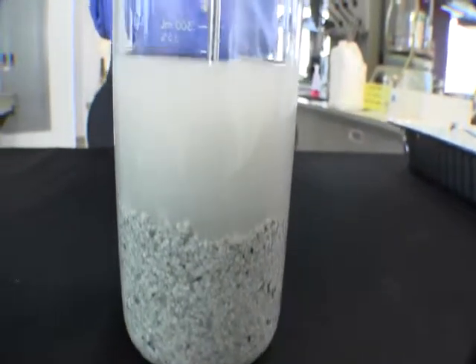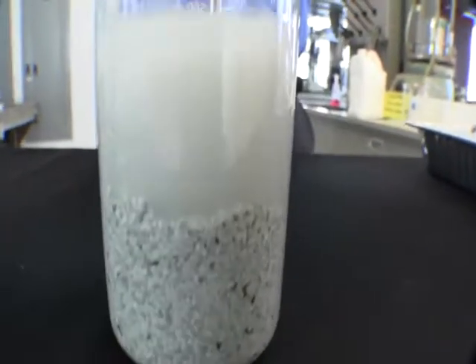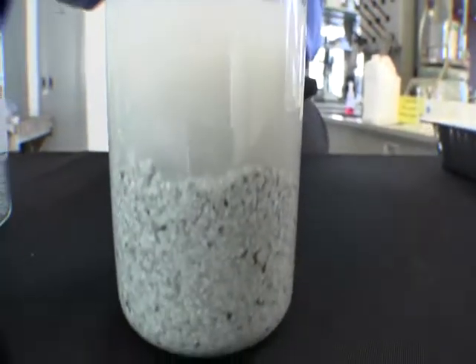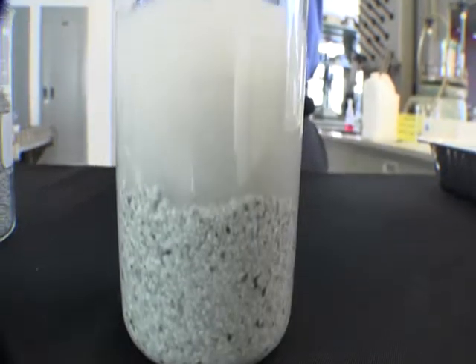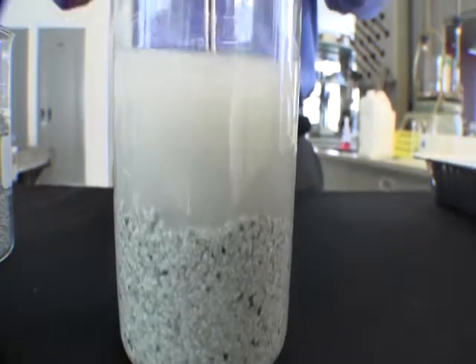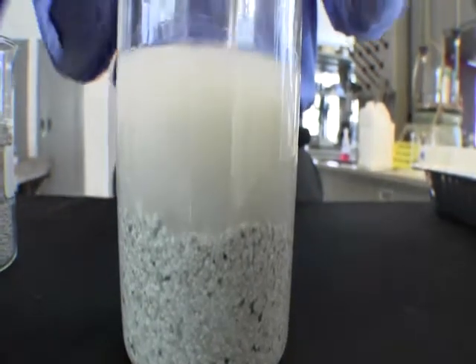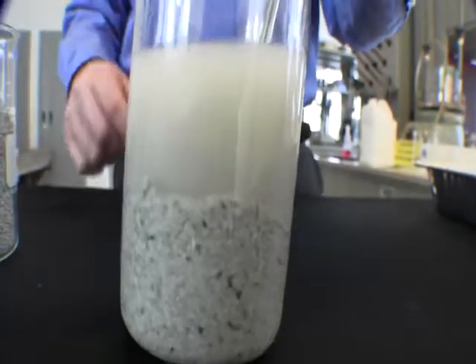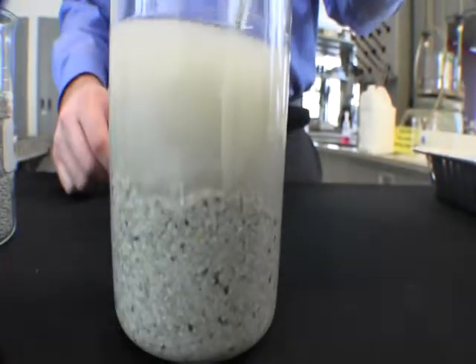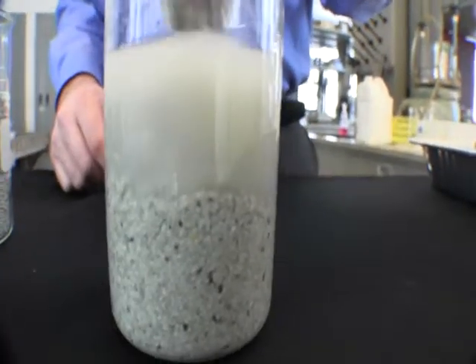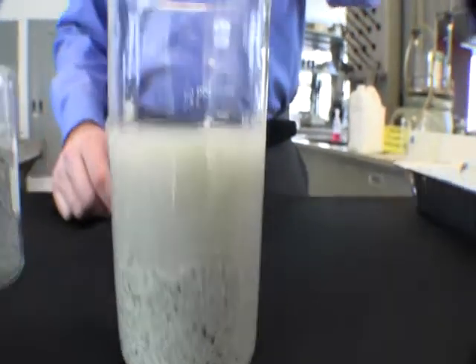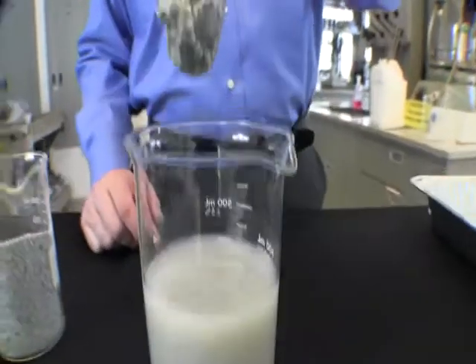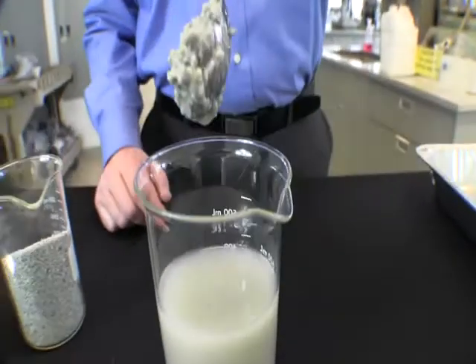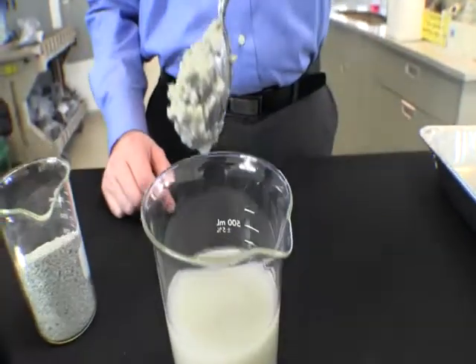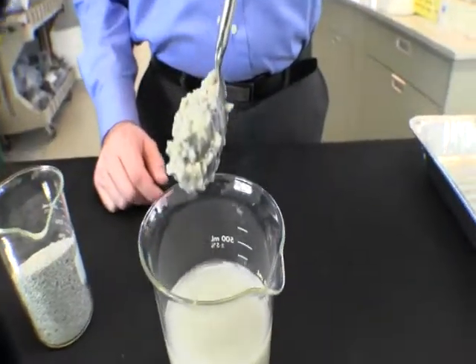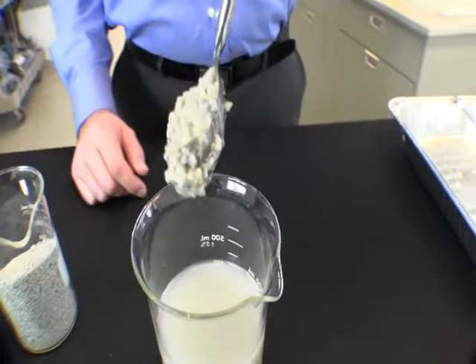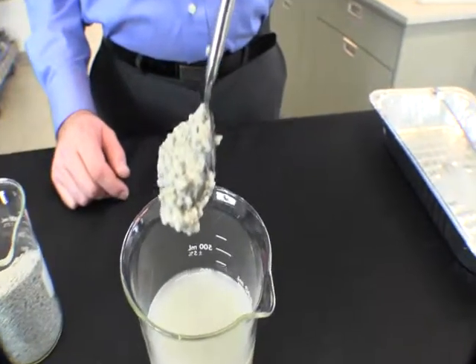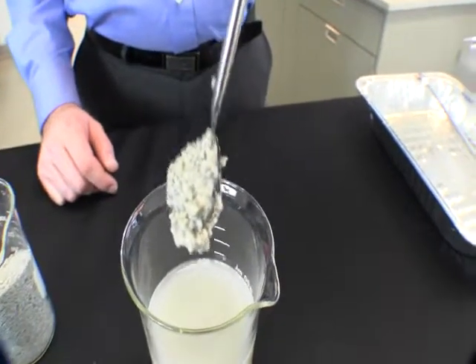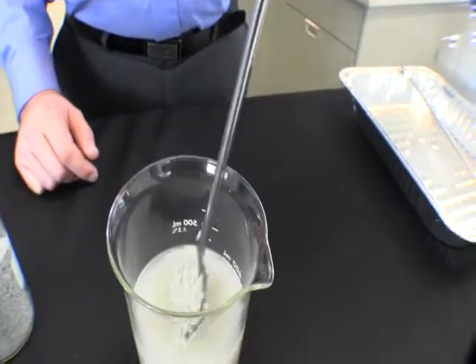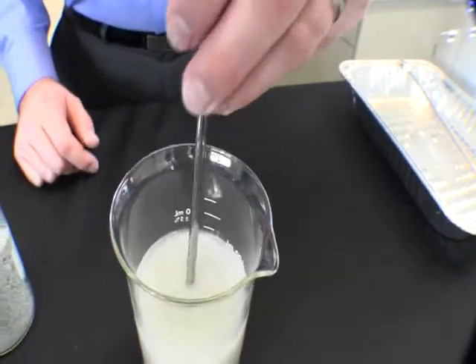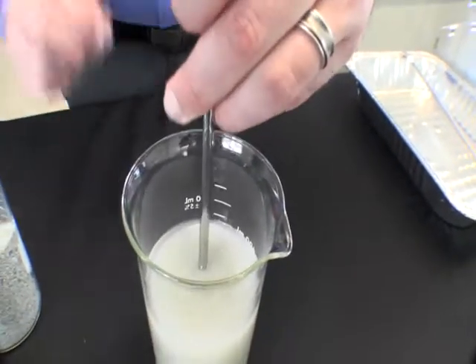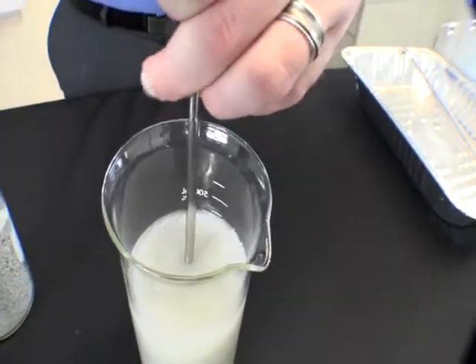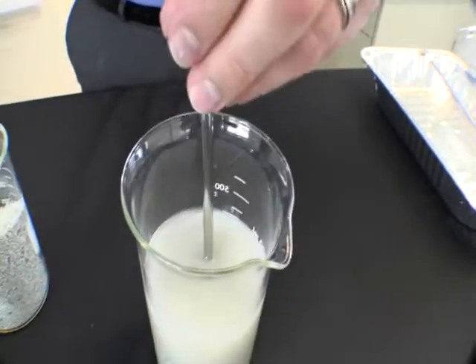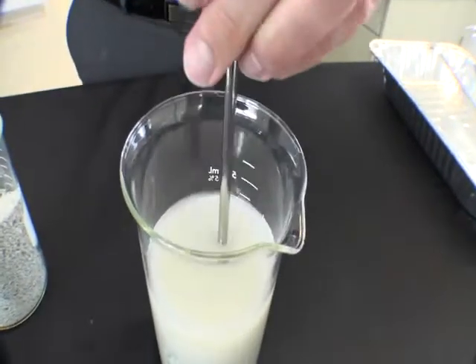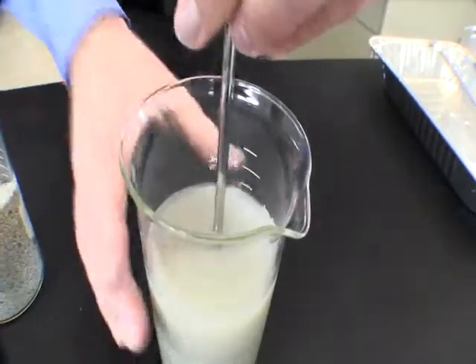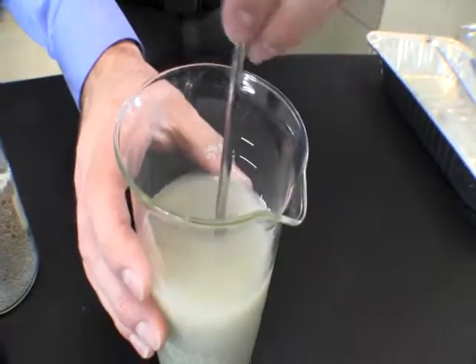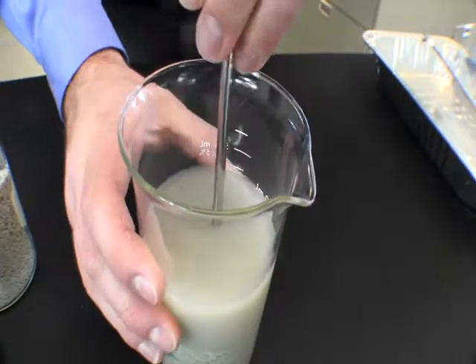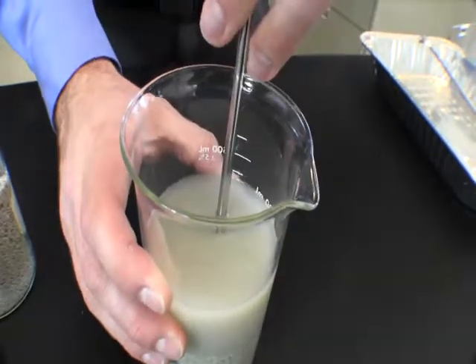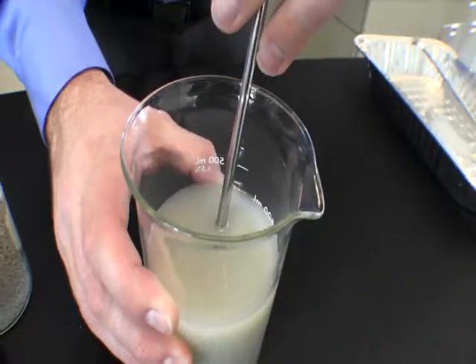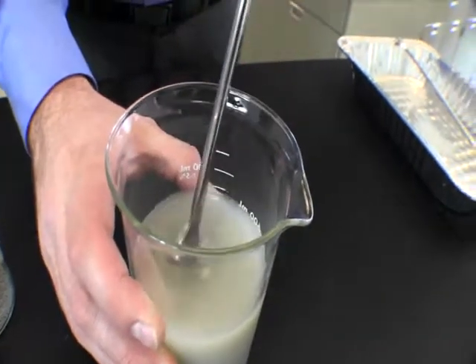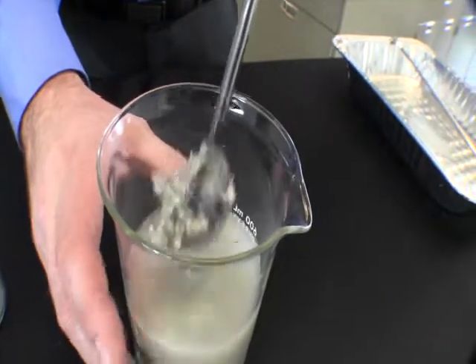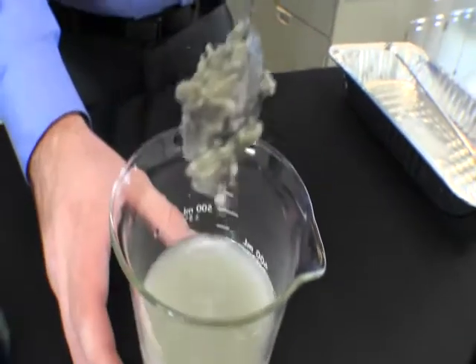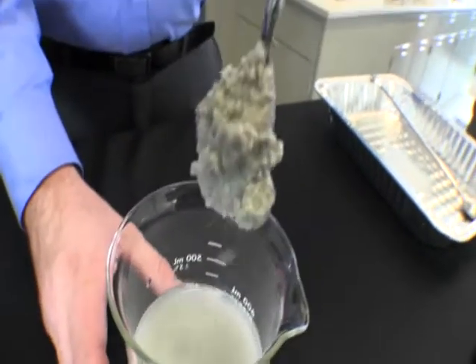You will notice how the sticky clay clings to the drill rod and cutting head. This phenomenon is known as bit balling. Swelling clays create greater torque on the drill stem, which ultimately can lead to excess equipment wear and or failure.